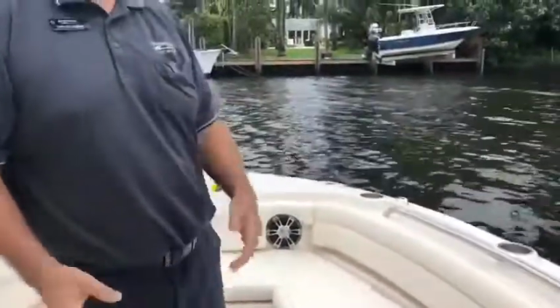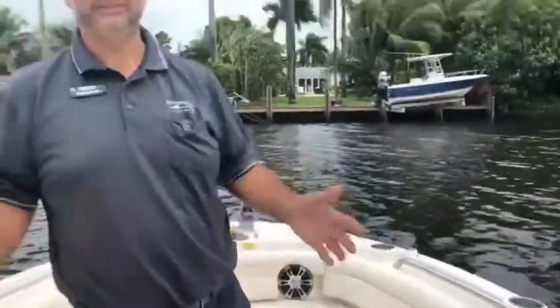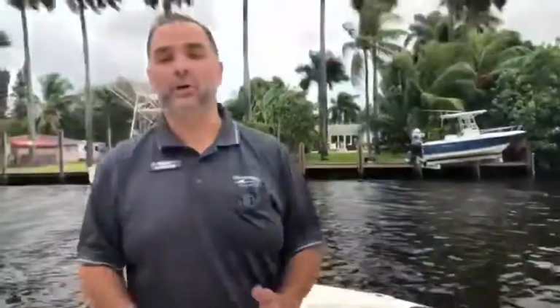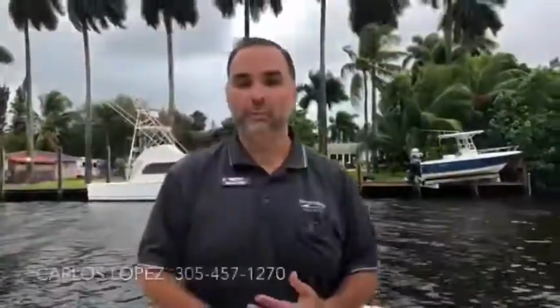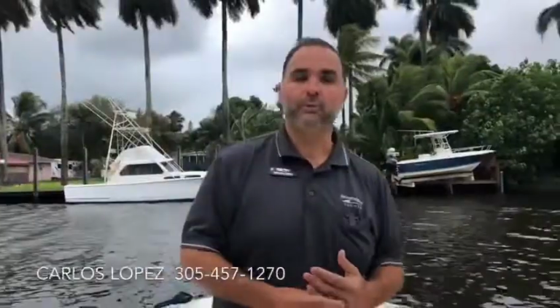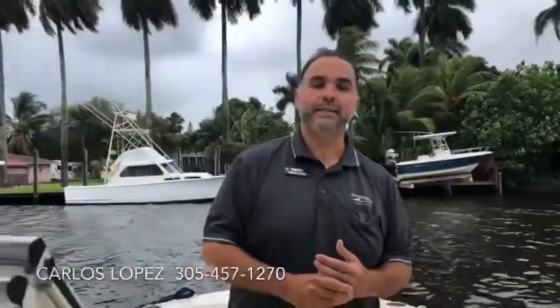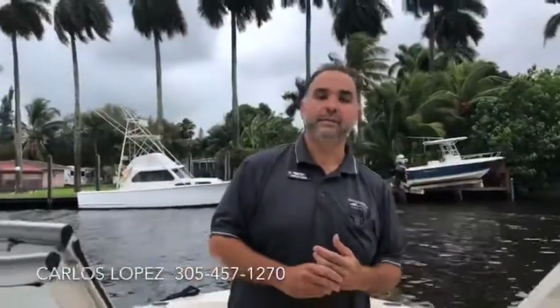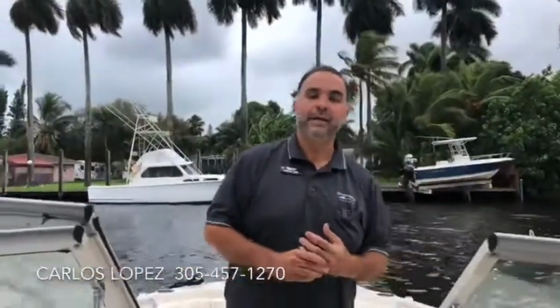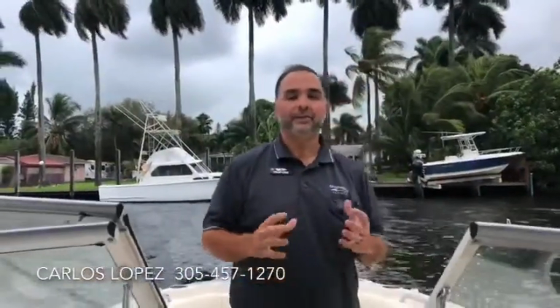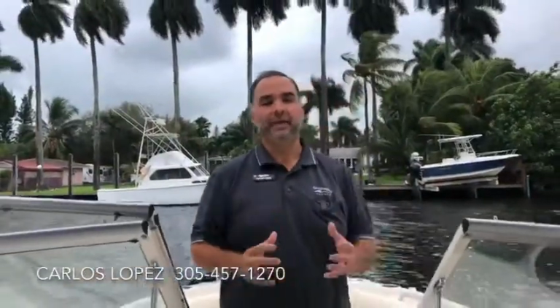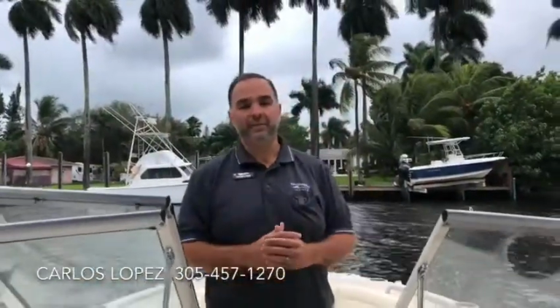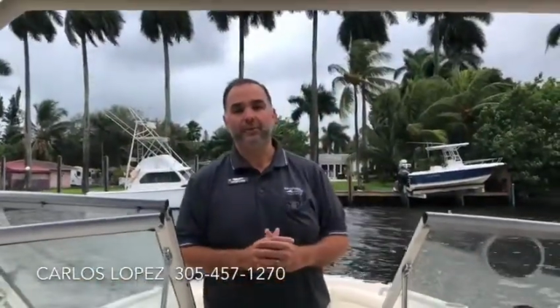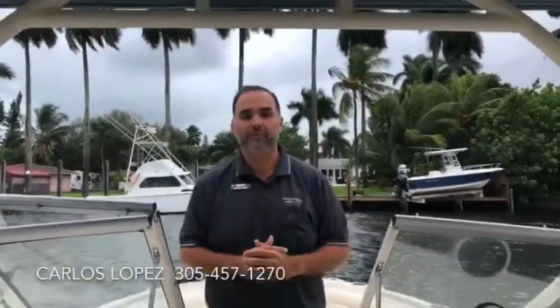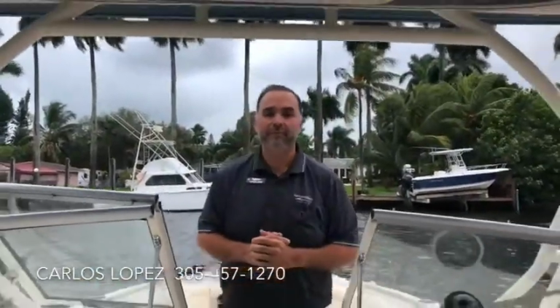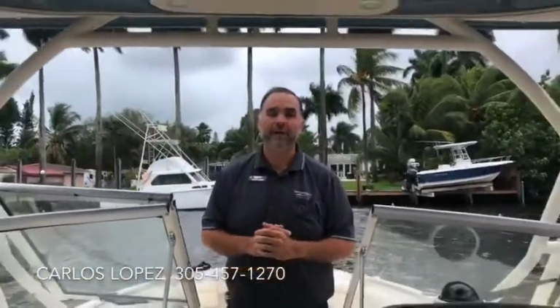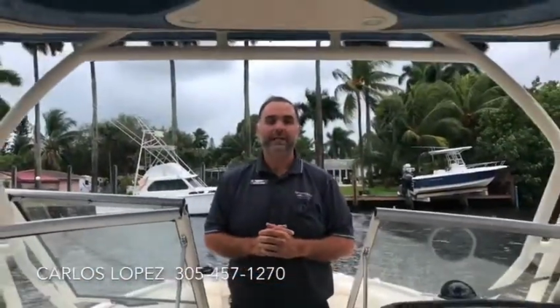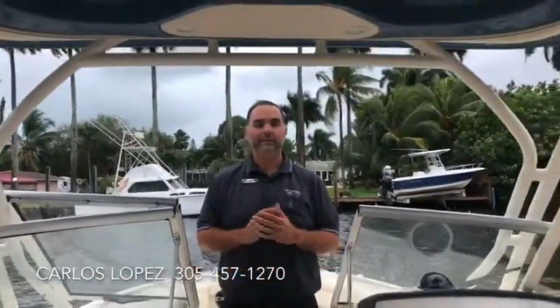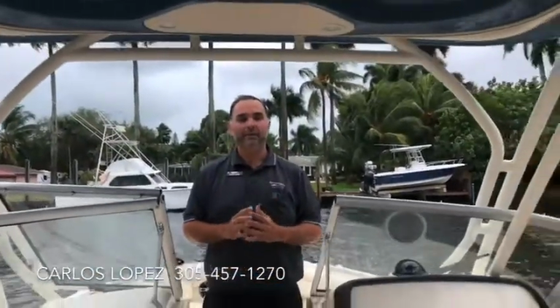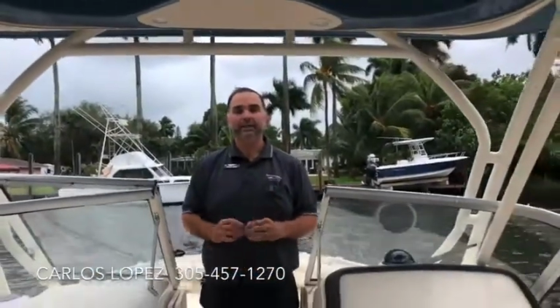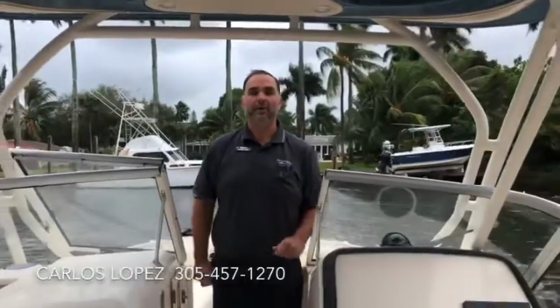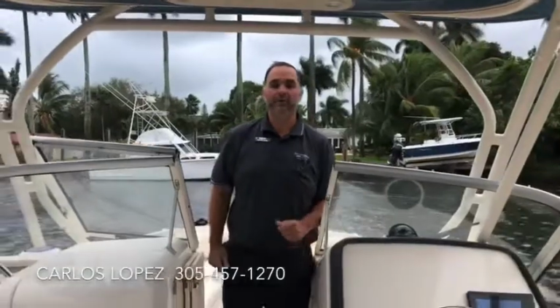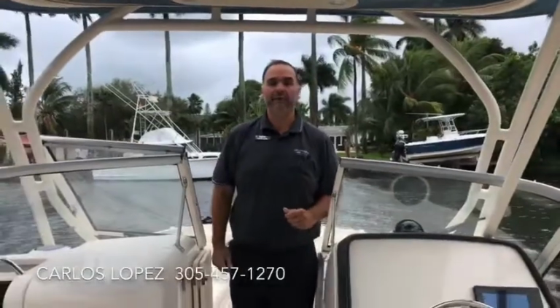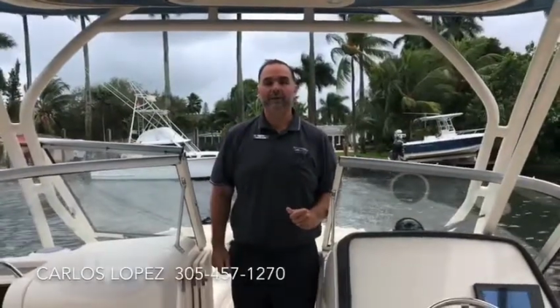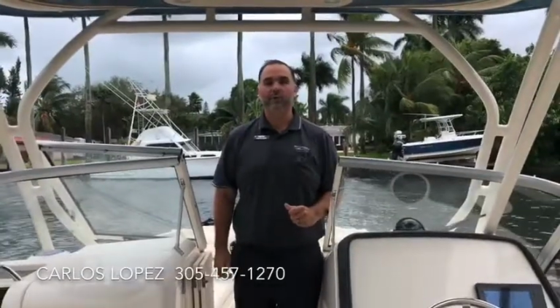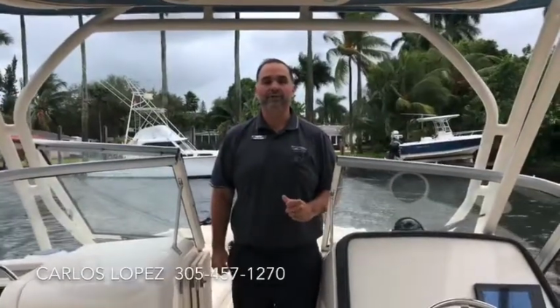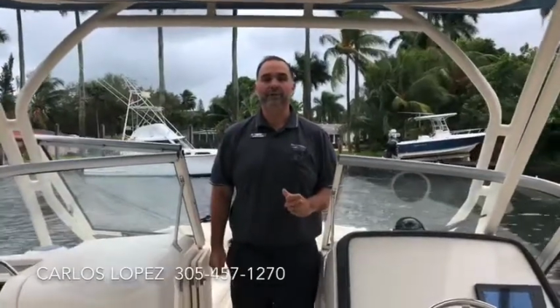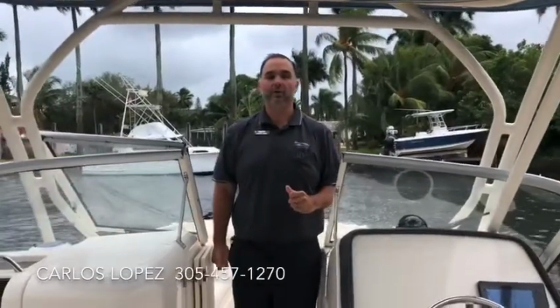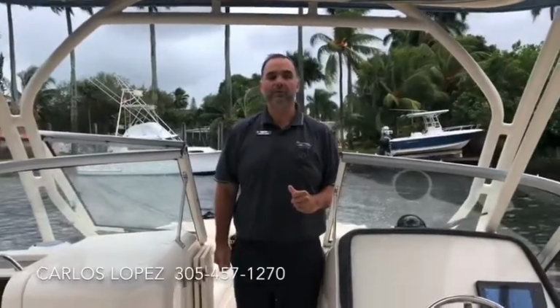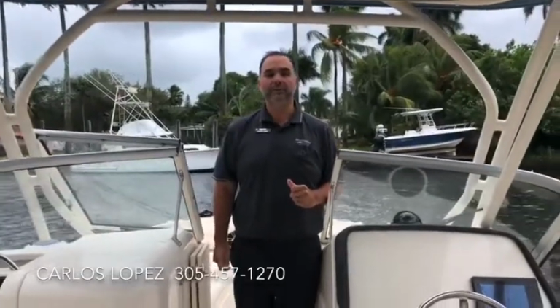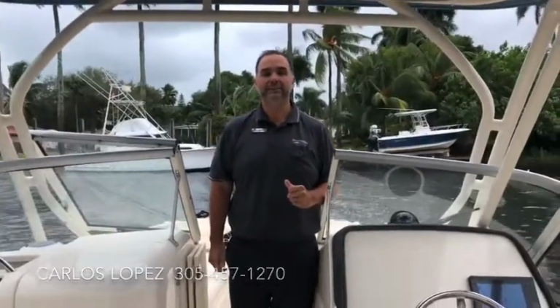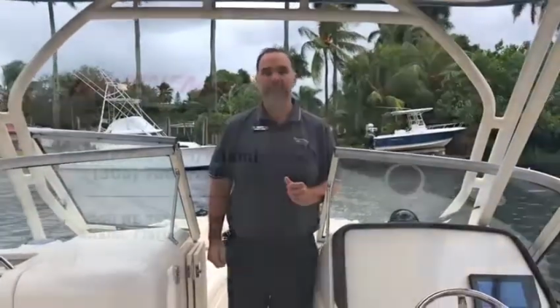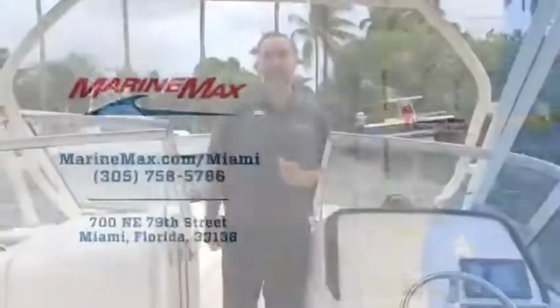Again guys, this is Carlos Lopez with MarineMax Miami — this is a fantastic 235 Freedom from Grady. If you want to take a look at it, give me a call at 305-457-1270. Thank you.